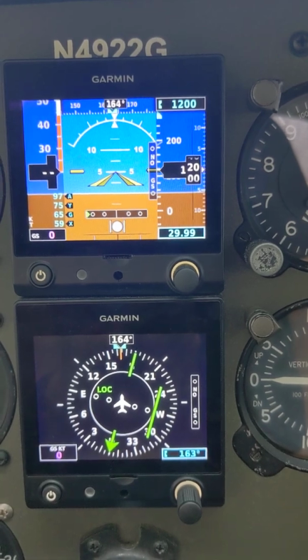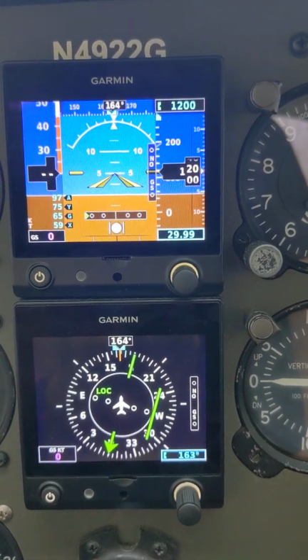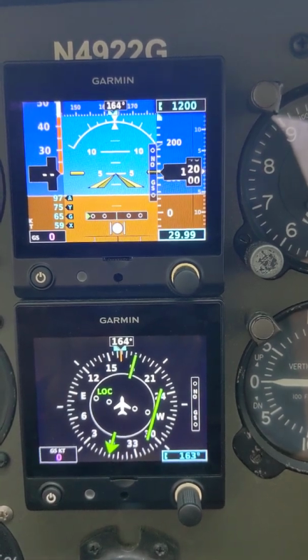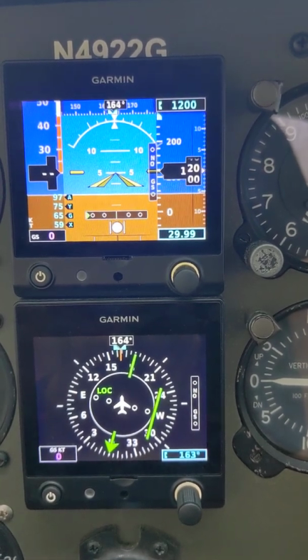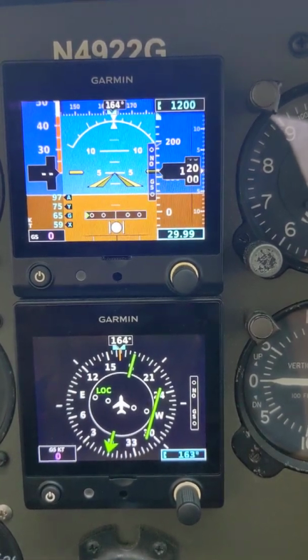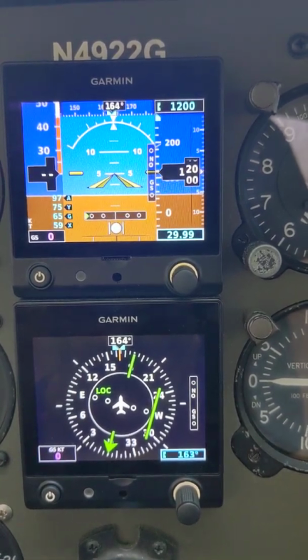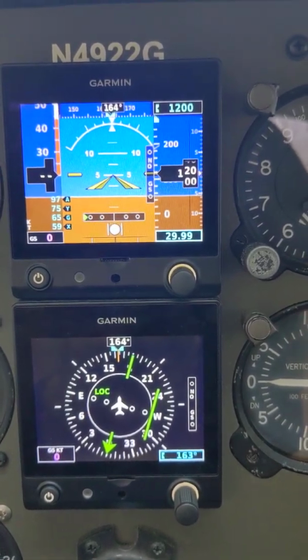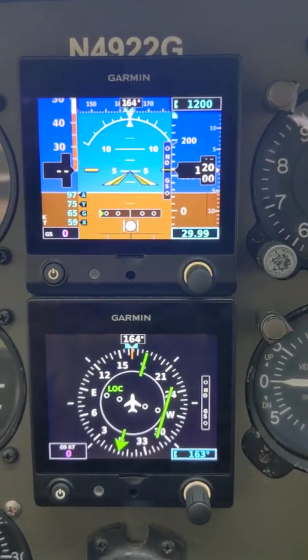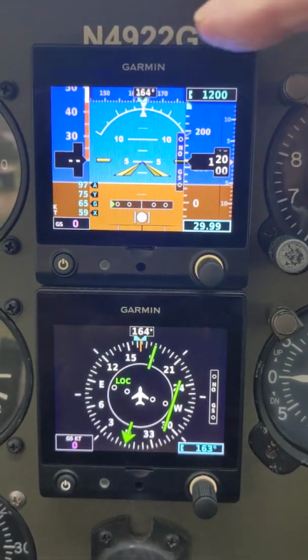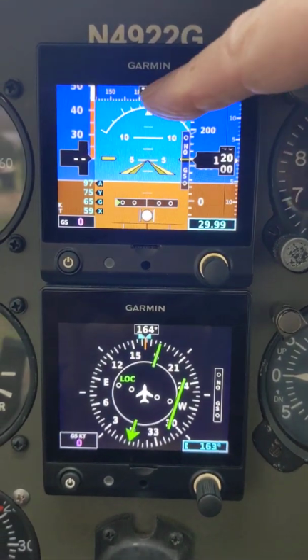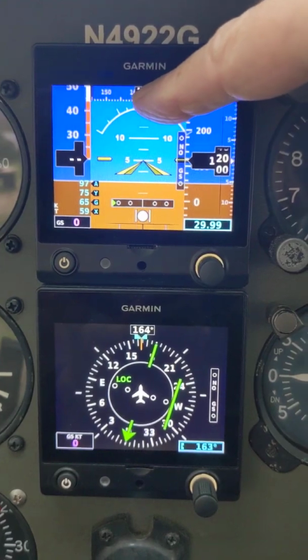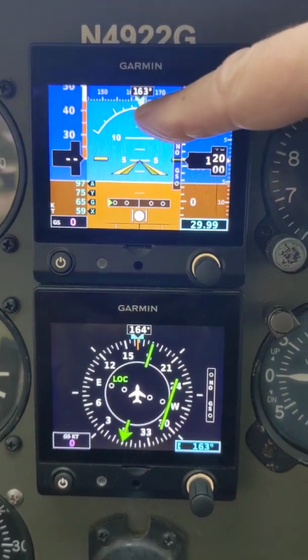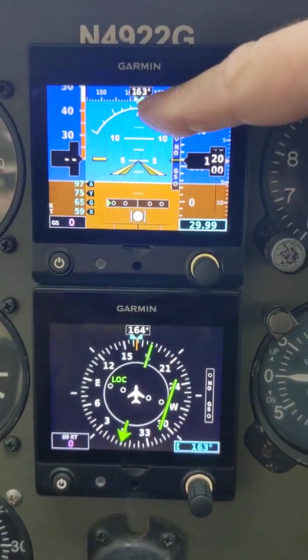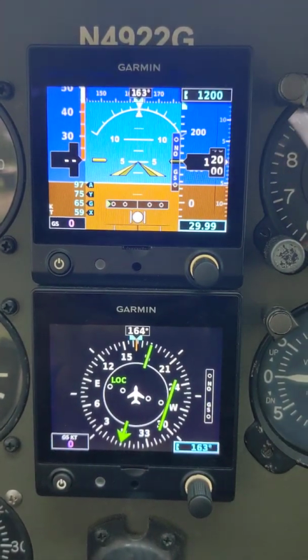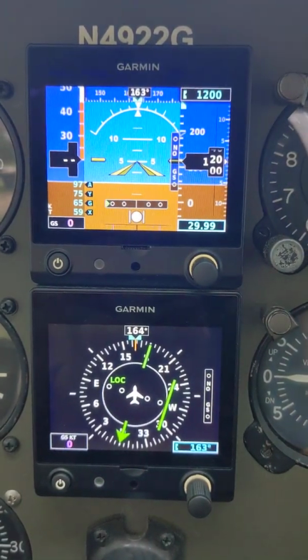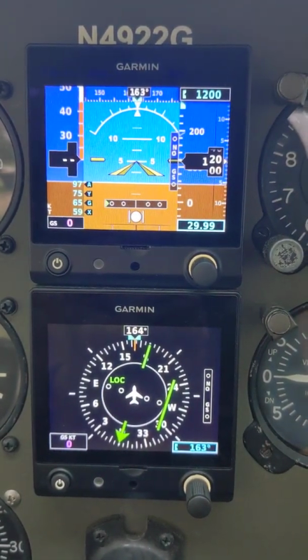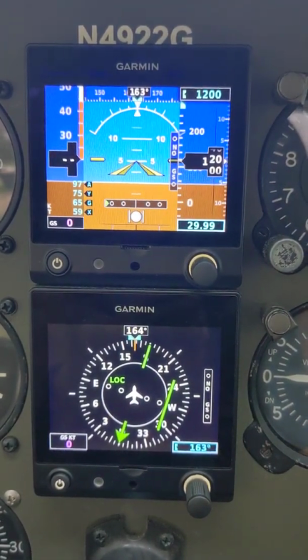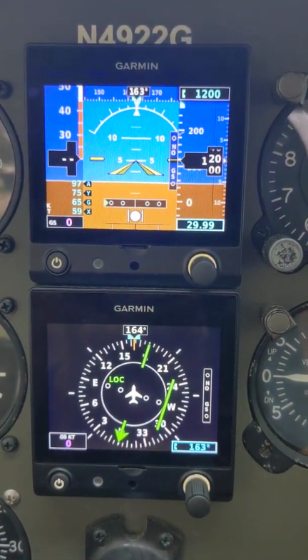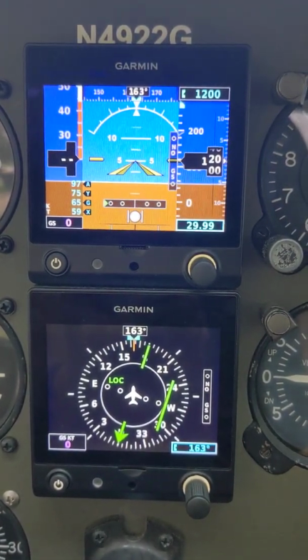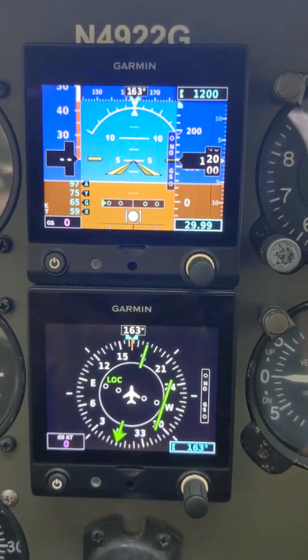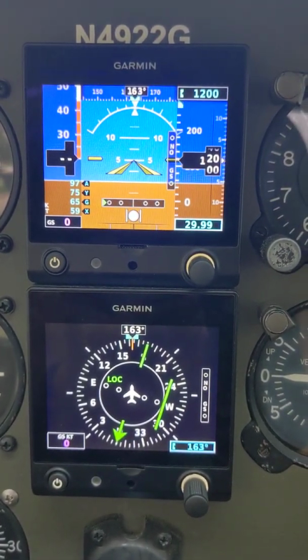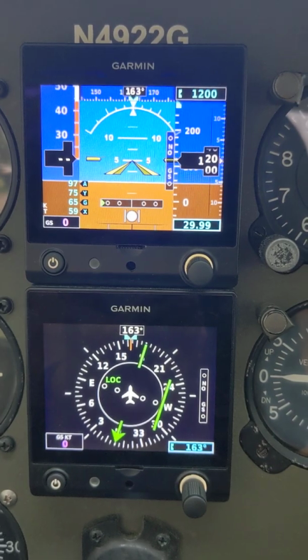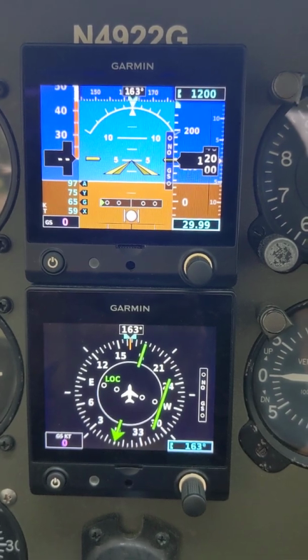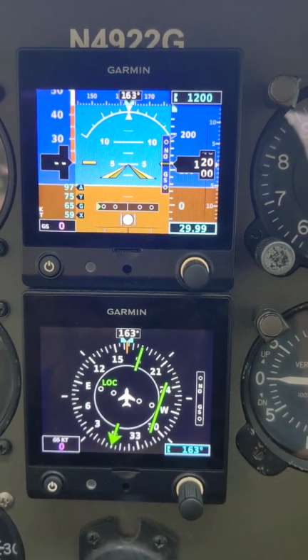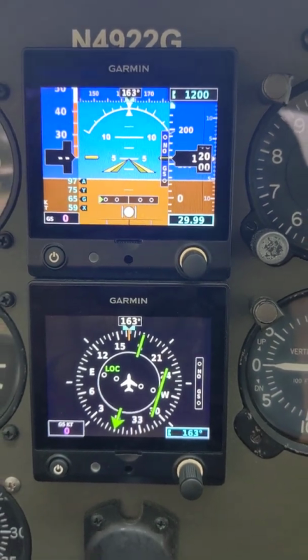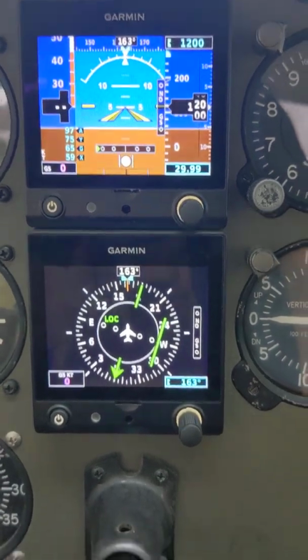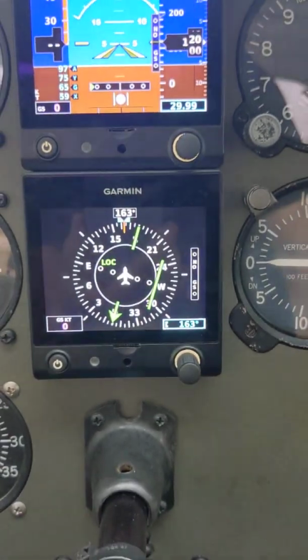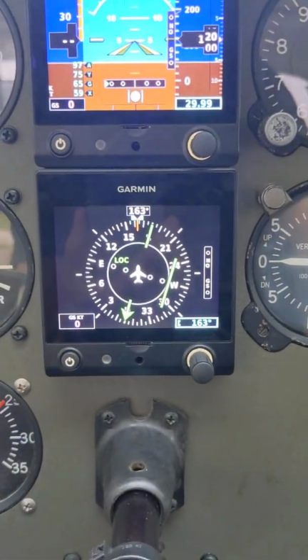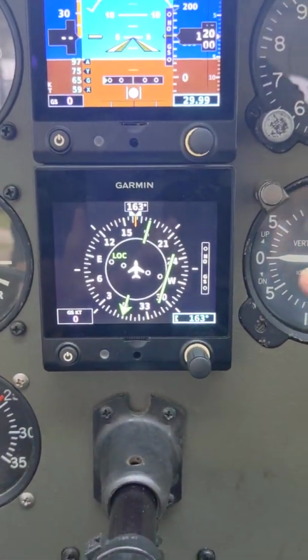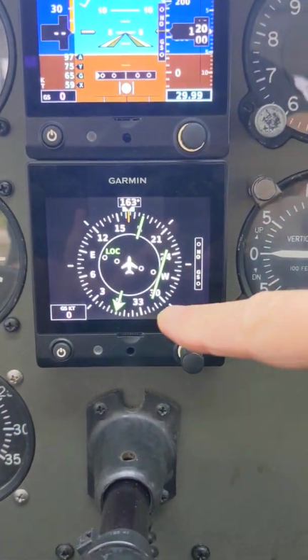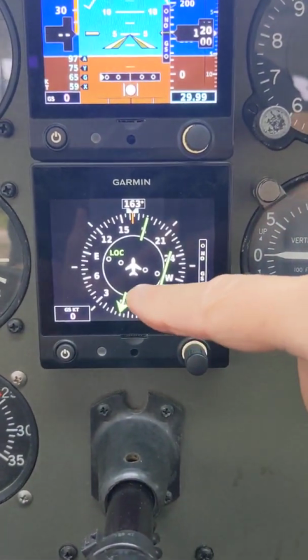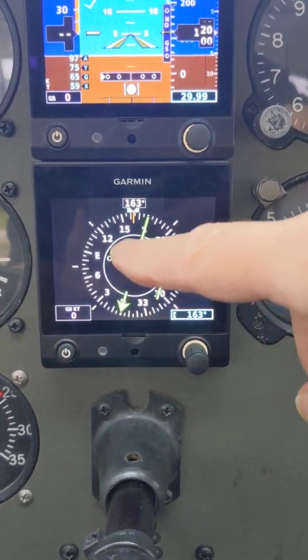That's the focus on the upper unit. You can also see that right here we've got the heading indicator, and that's basically repeating all of the information that's here on the lower unit.